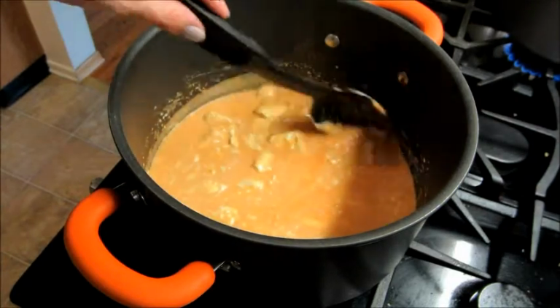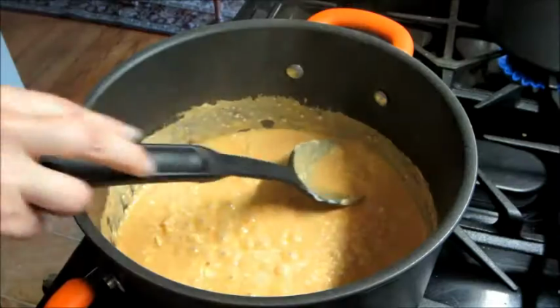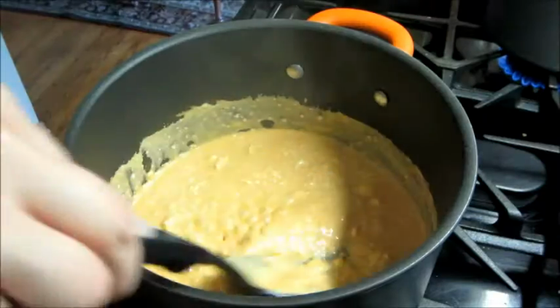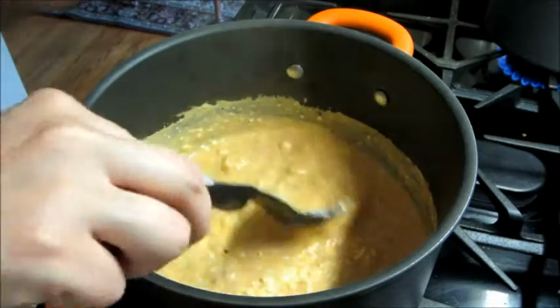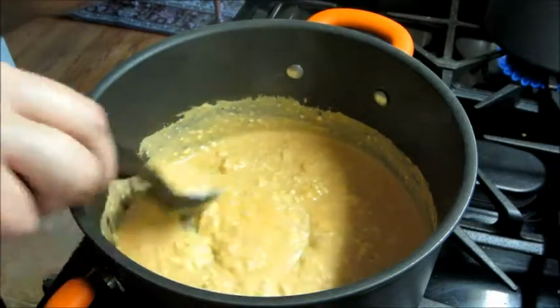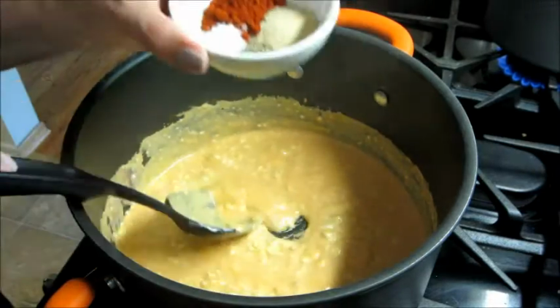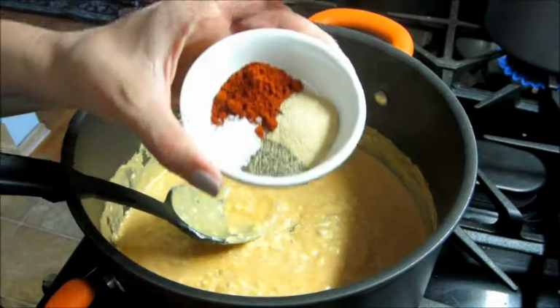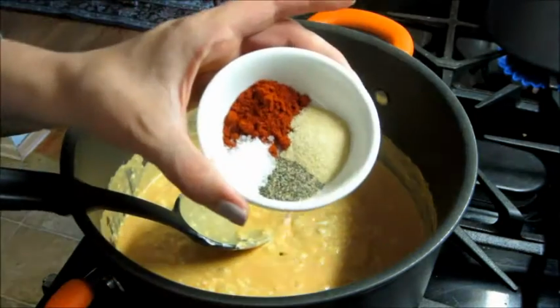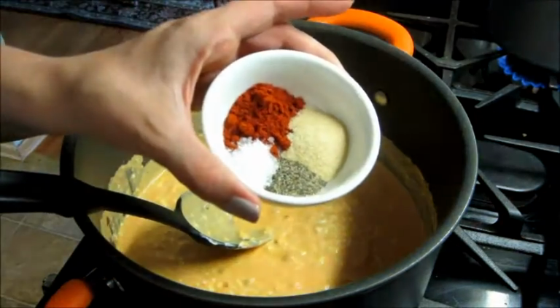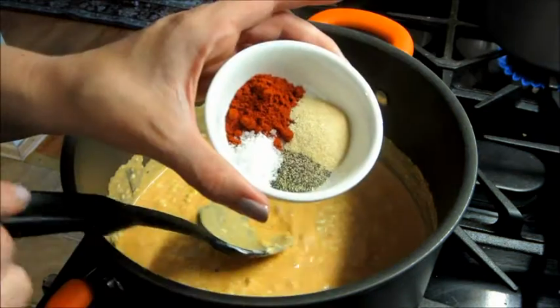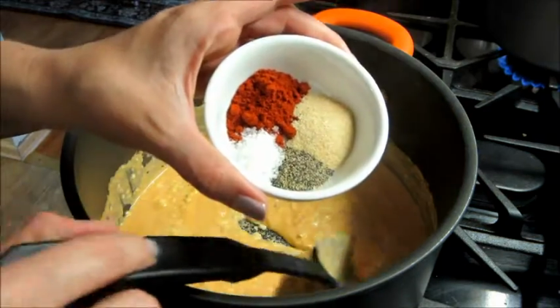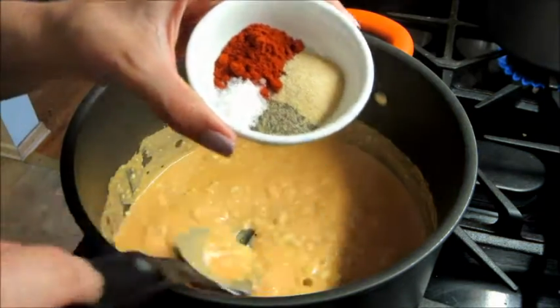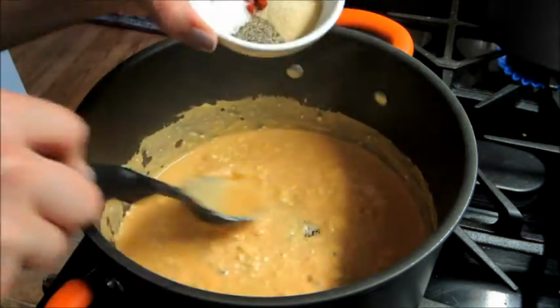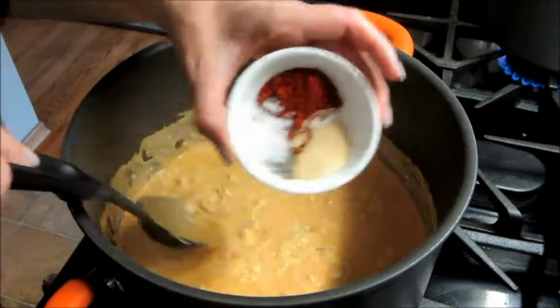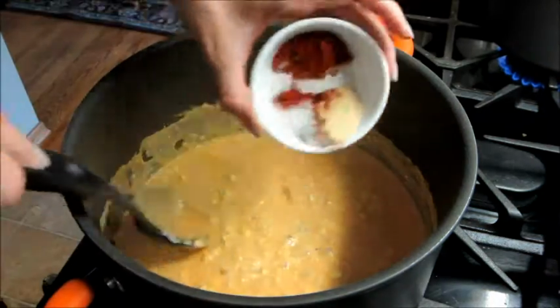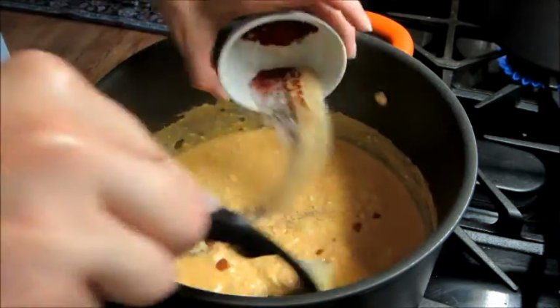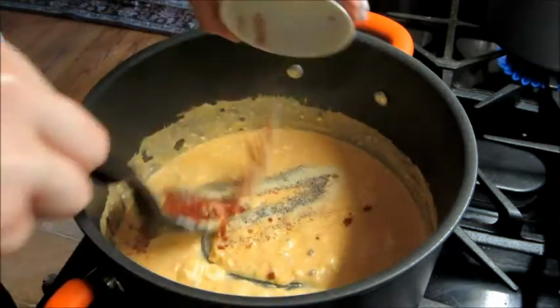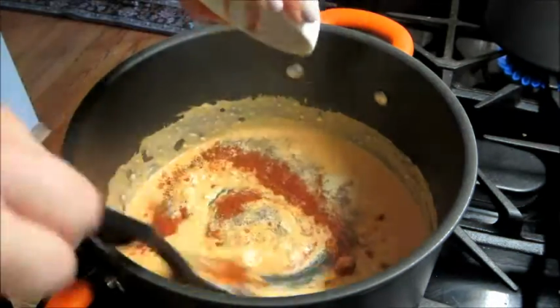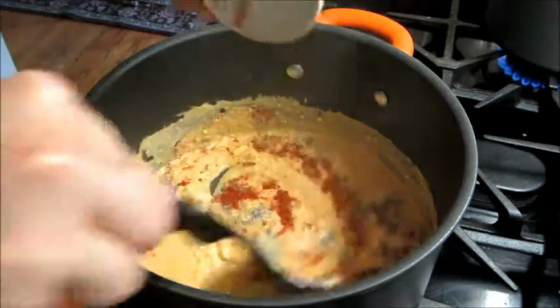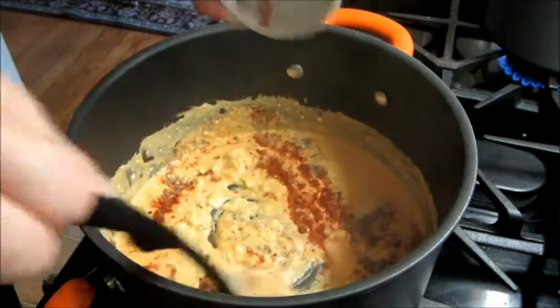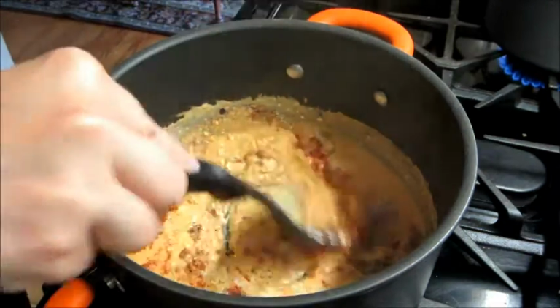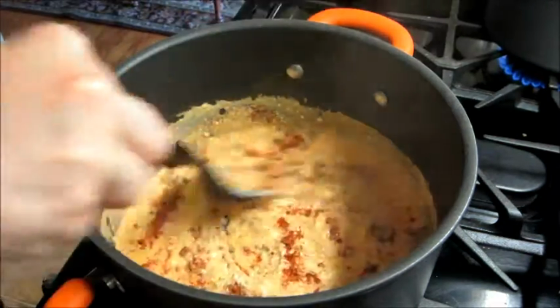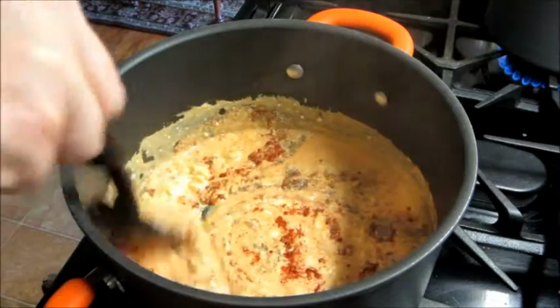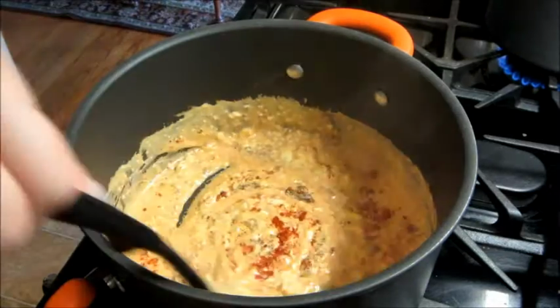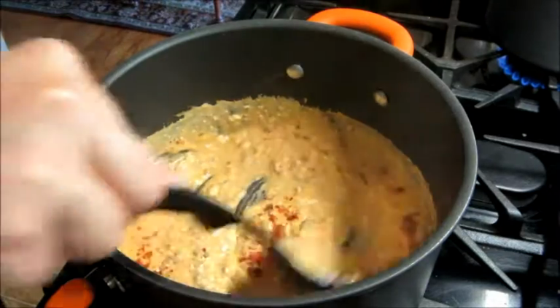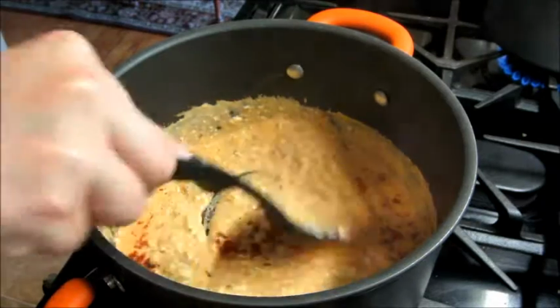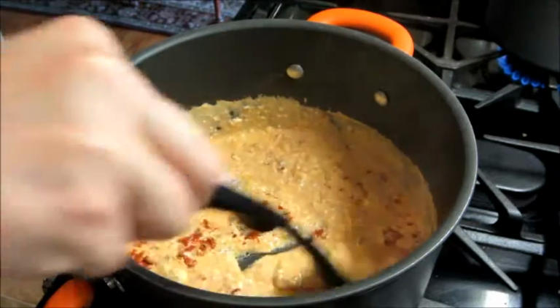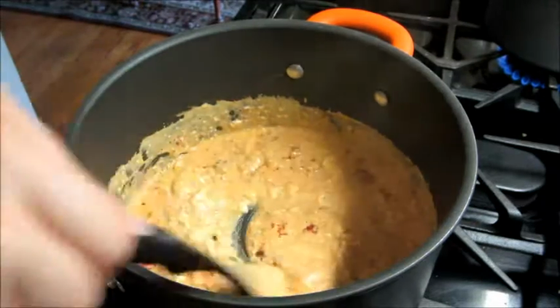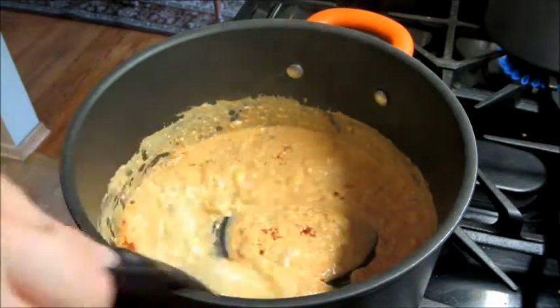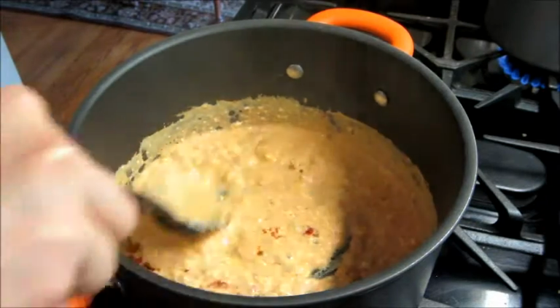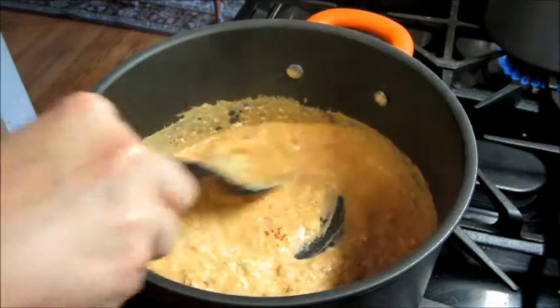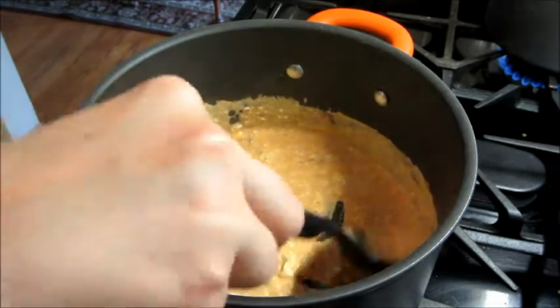Then I'm going to add in some spices: salt, pepper, garlic powder, and paprika. It calls for just regular paprika but I actually have smoked paprika and it gives it a really good flavor, so that's what I'm using.